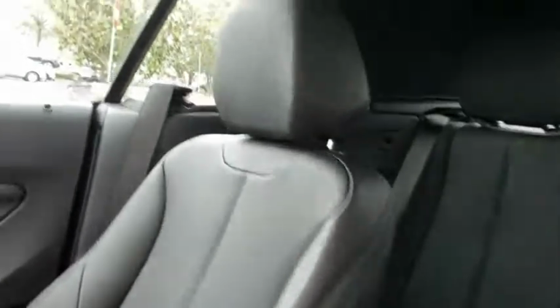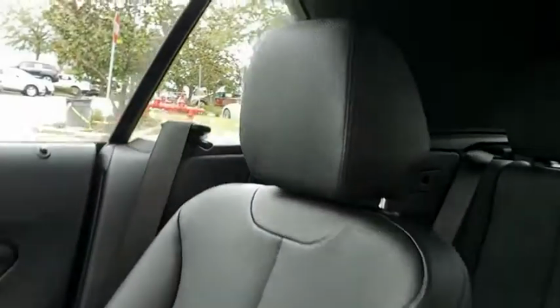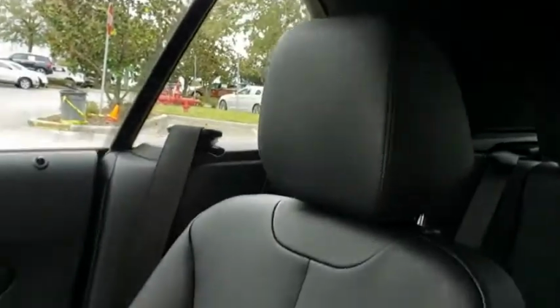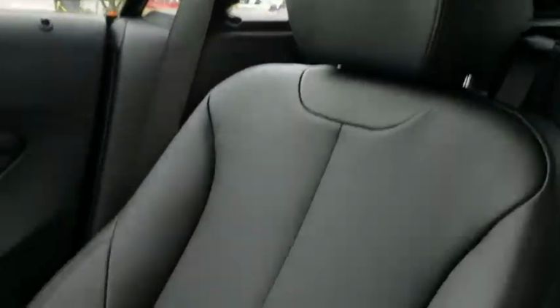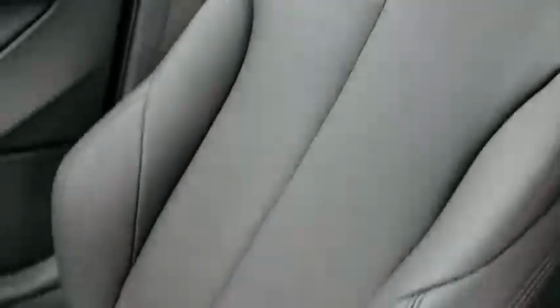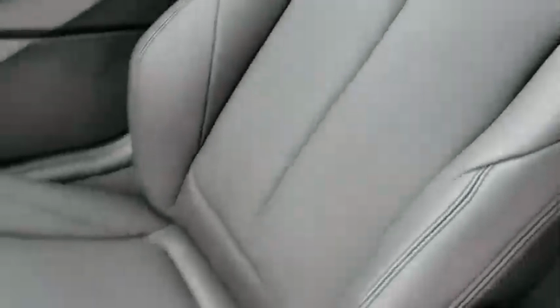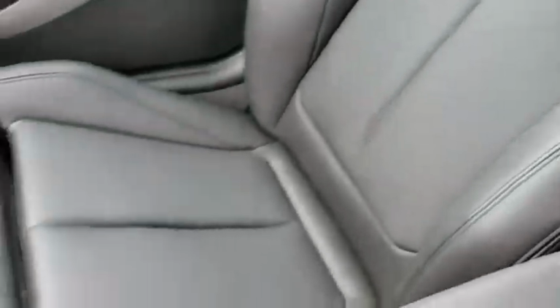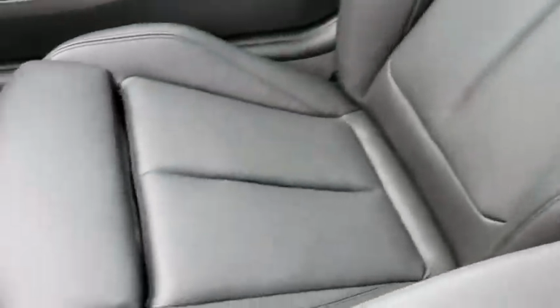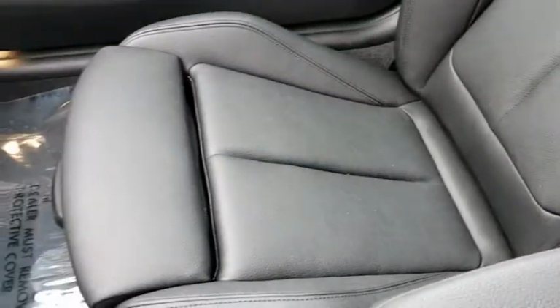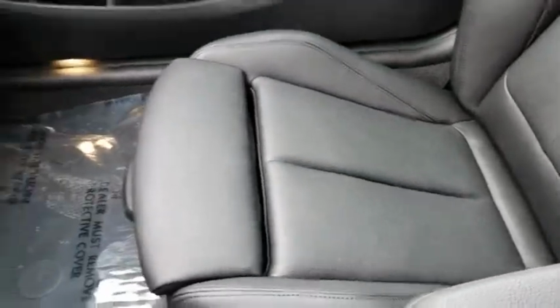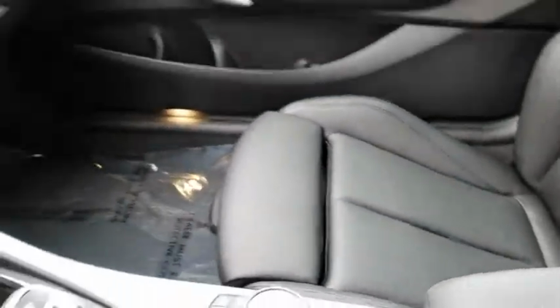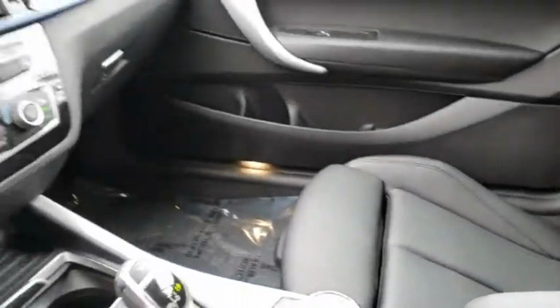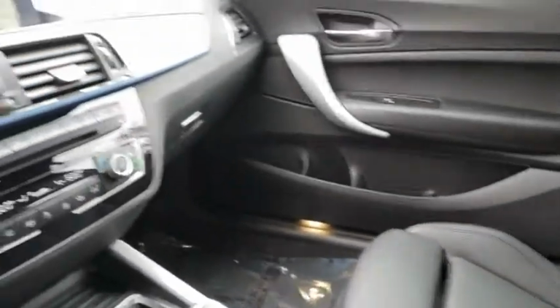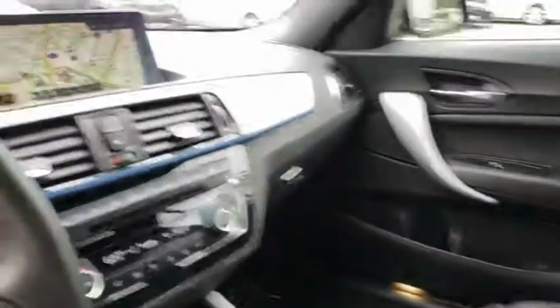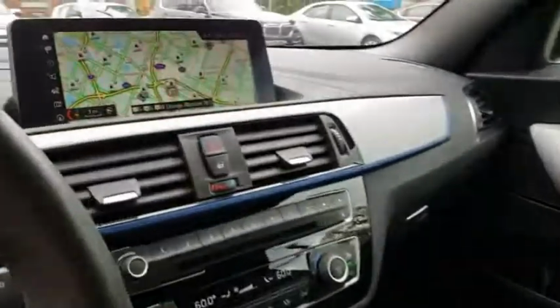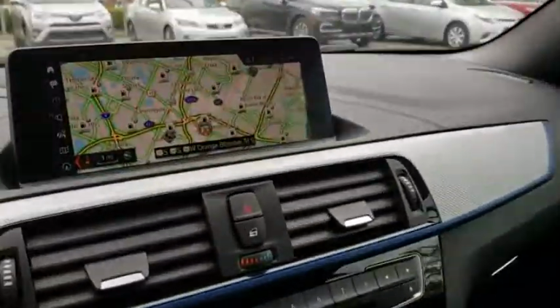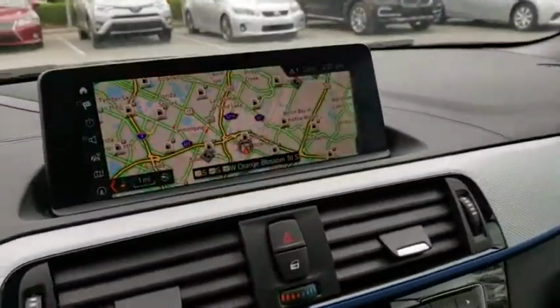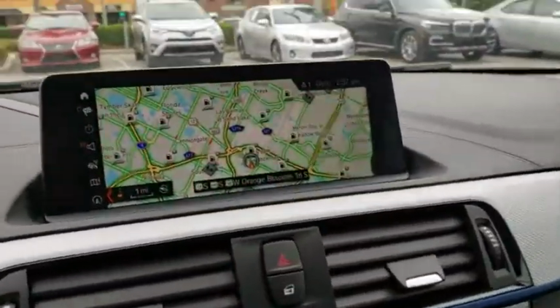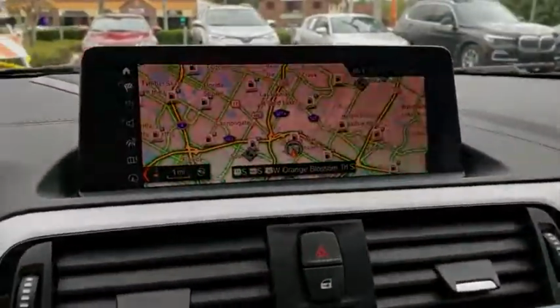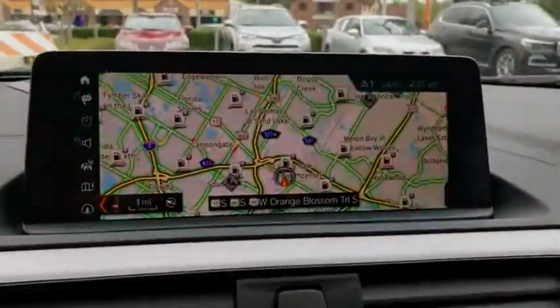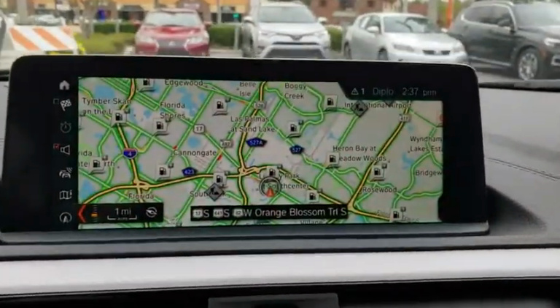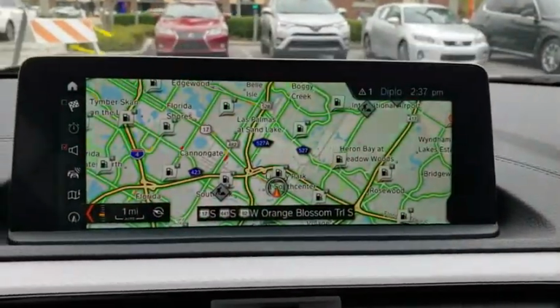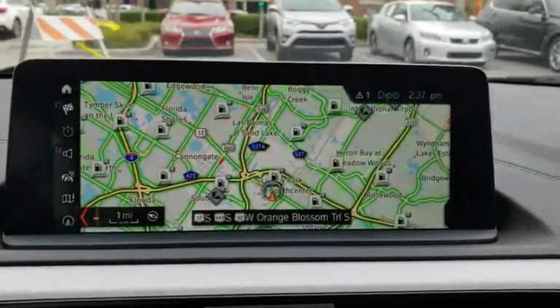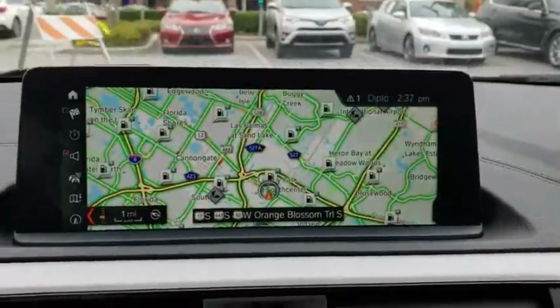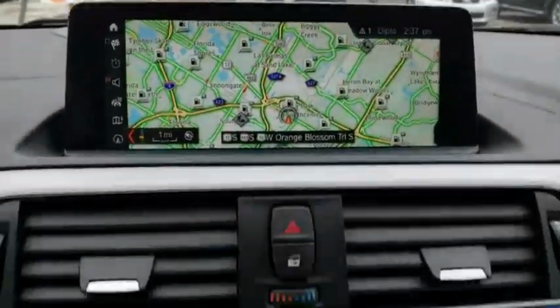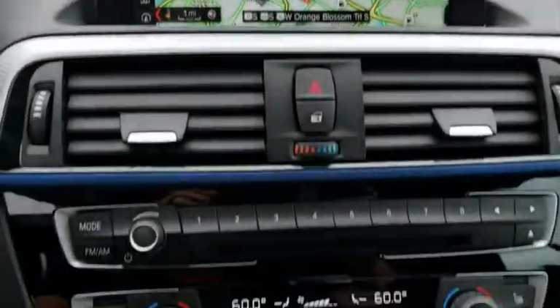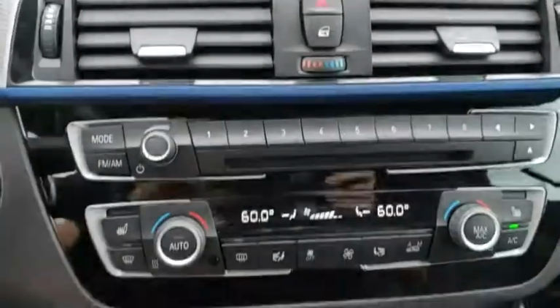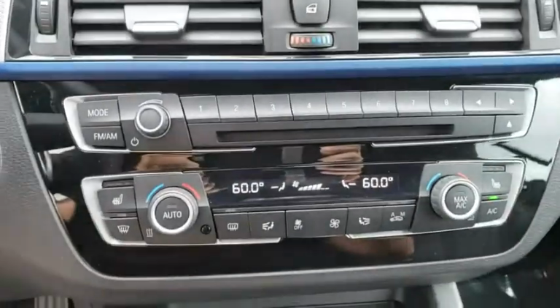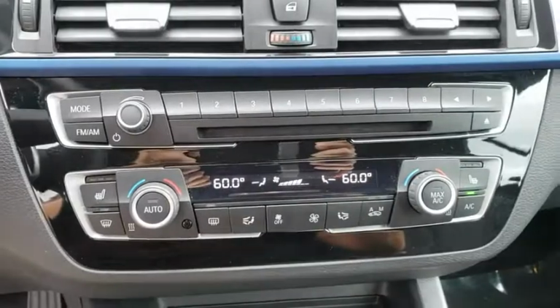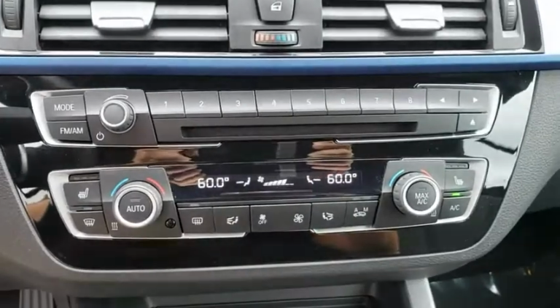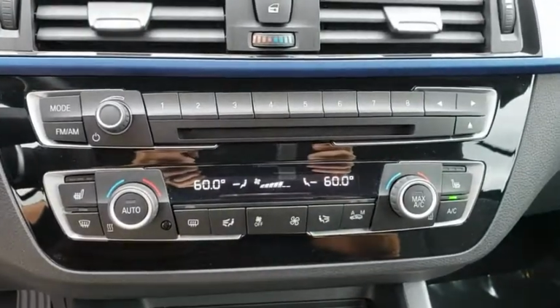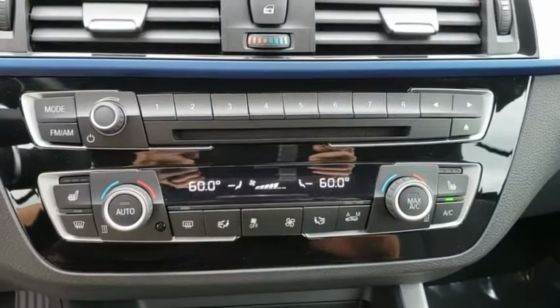Bluetooth, adjustable steering wheel, power steering, keyless start, cruise control, floor mats, aluminum wheels, auto-dimming rear-view mirror, four-wheel disc brakes, AM-FM stereo radio.